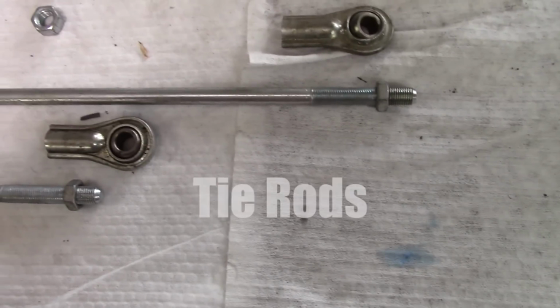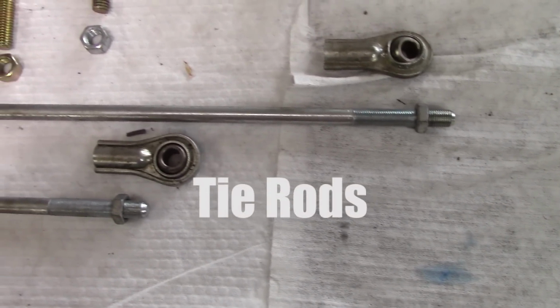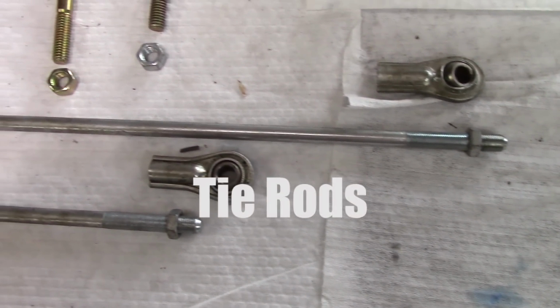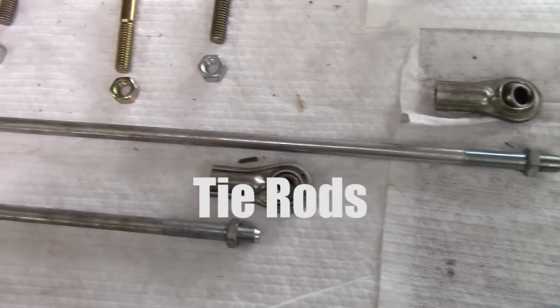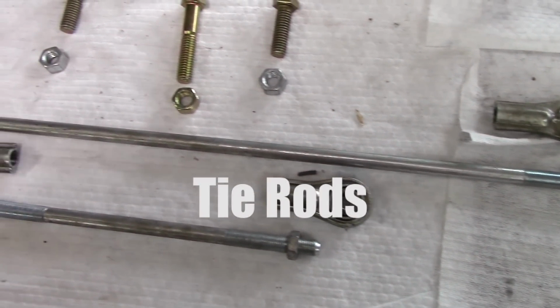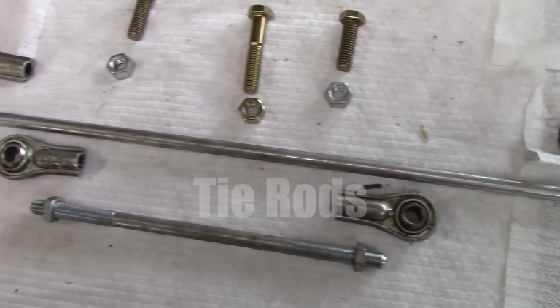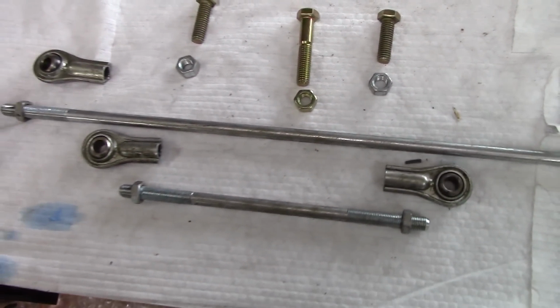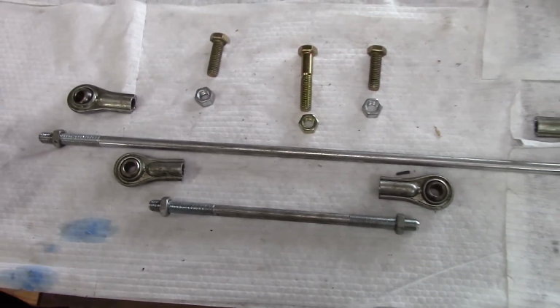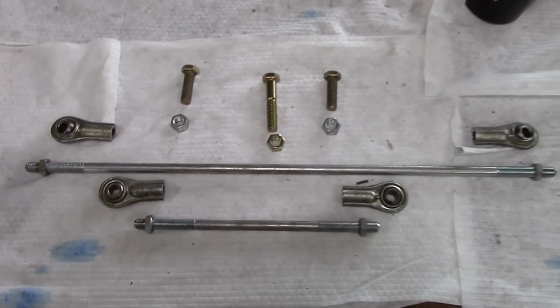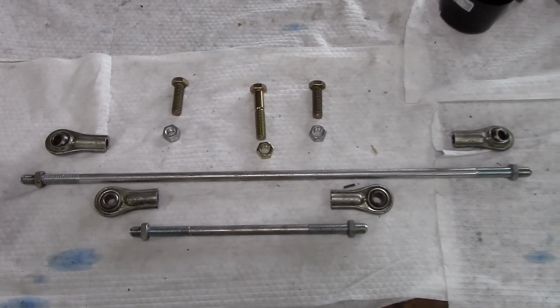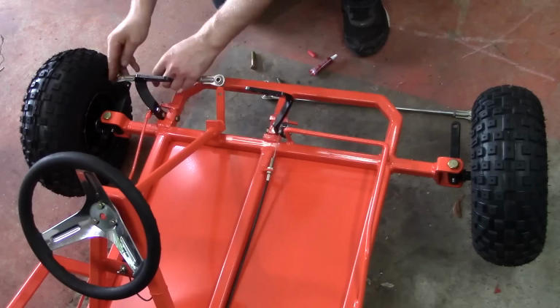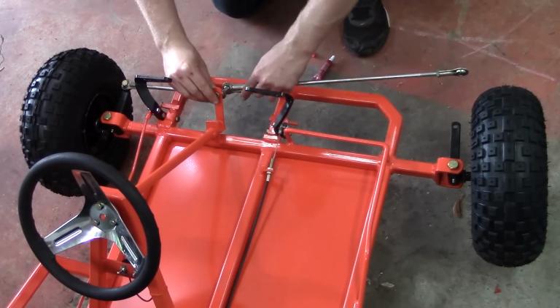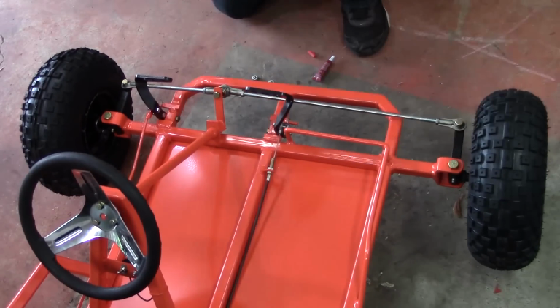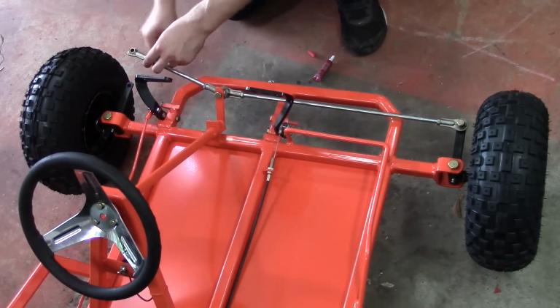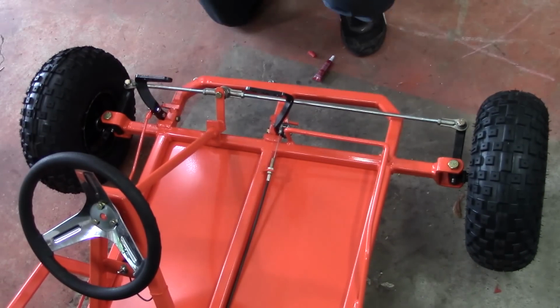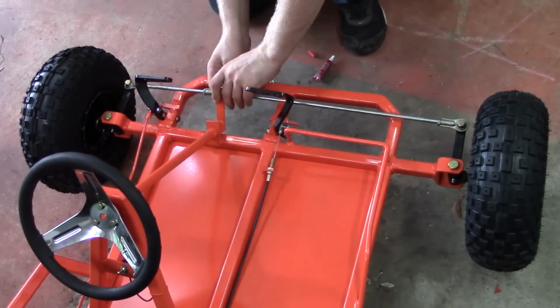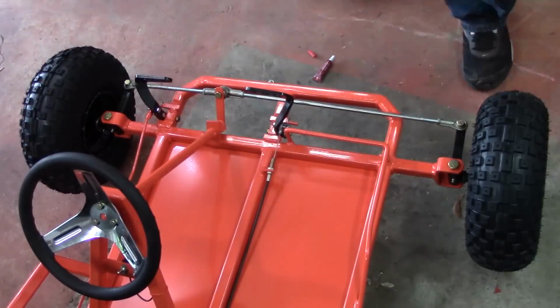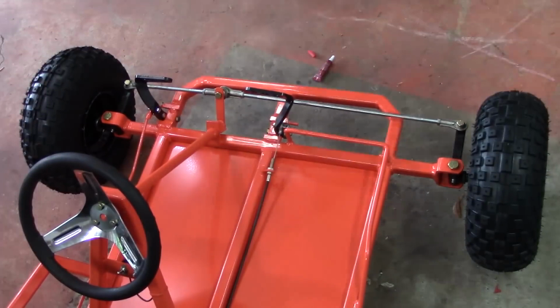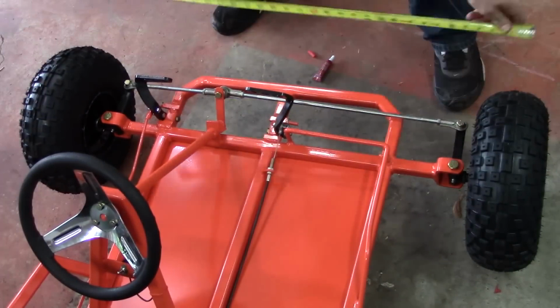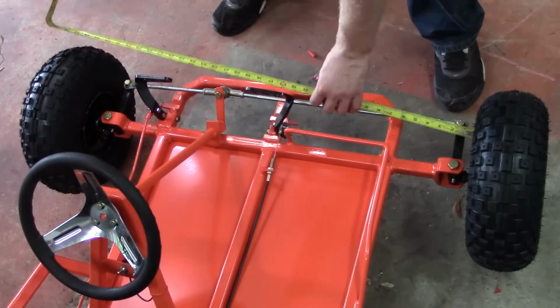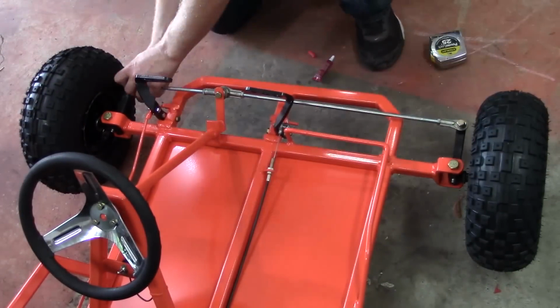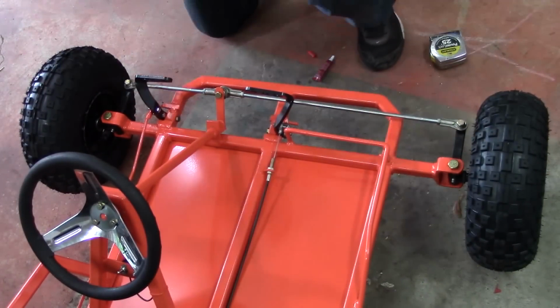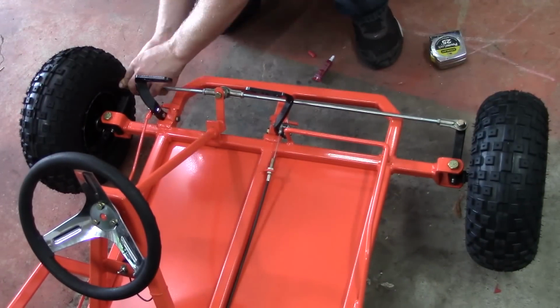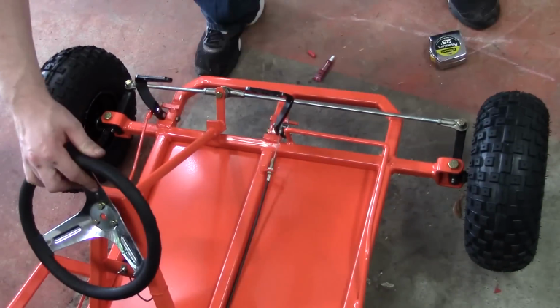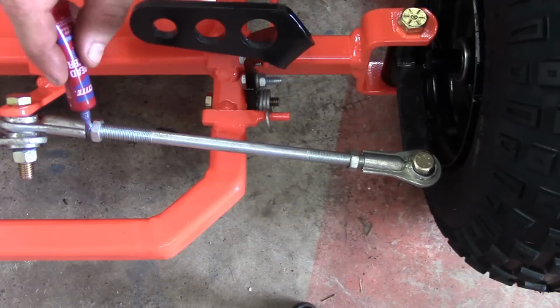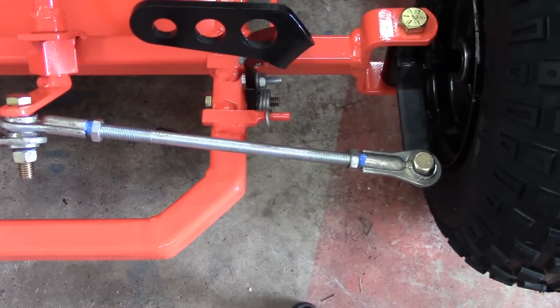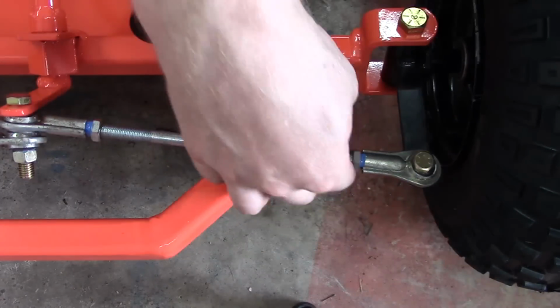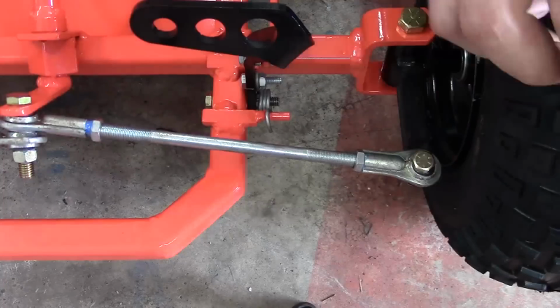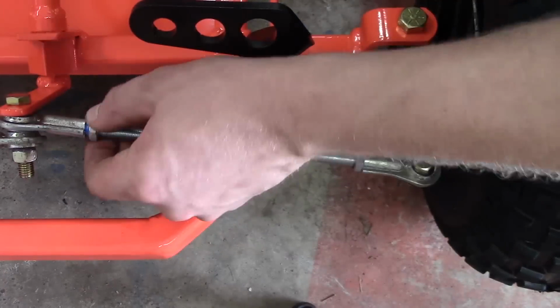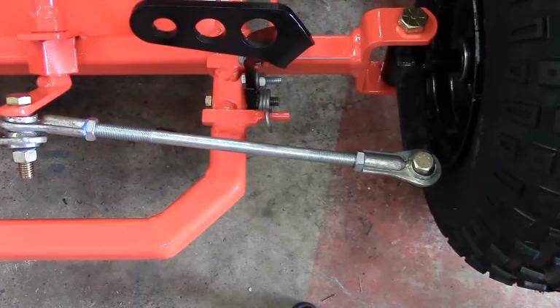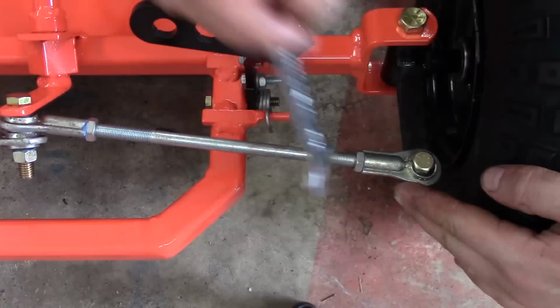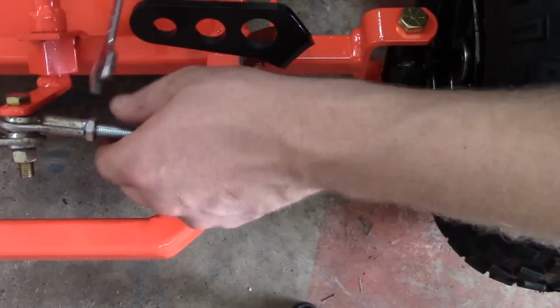Last step is tie rods — a pretty straightforward process. Adjust your tie rod ends with the steering wheel pointed straight up, measure both sides of the rims, make sure everything's equal, then tighten down your nuts and you're done with everything on your build.